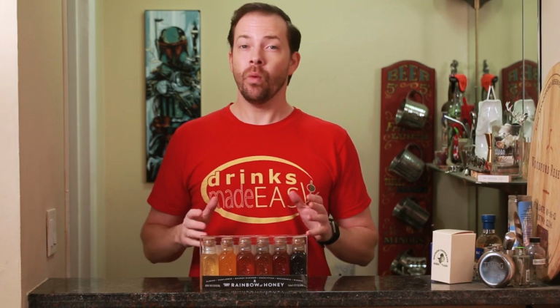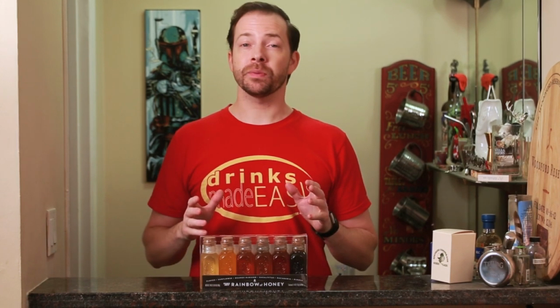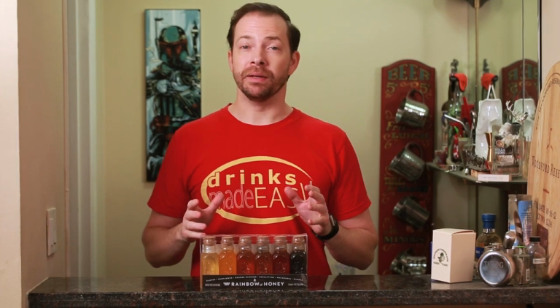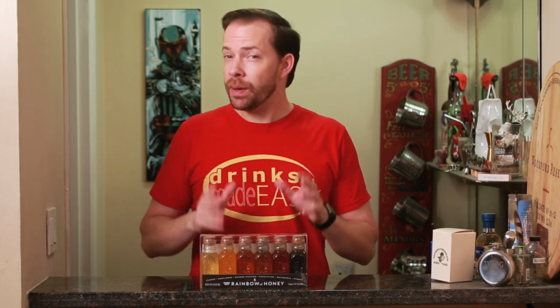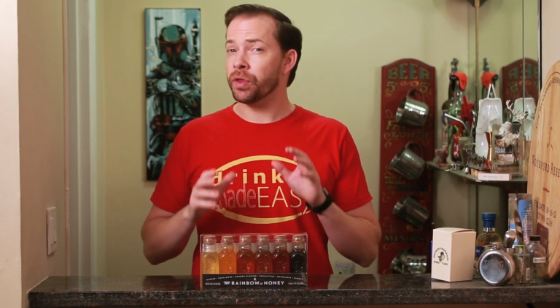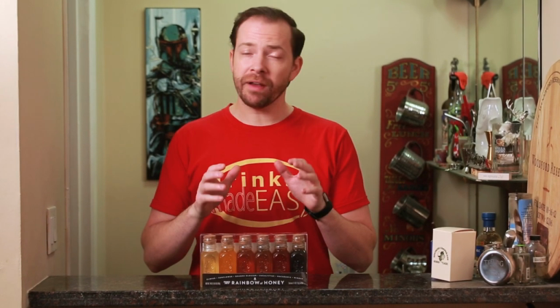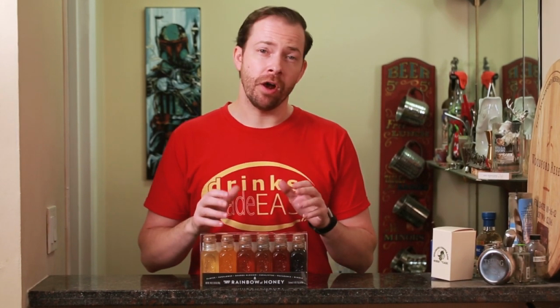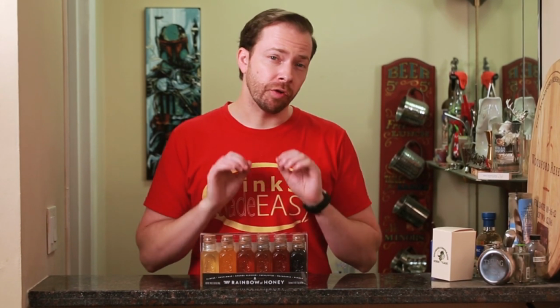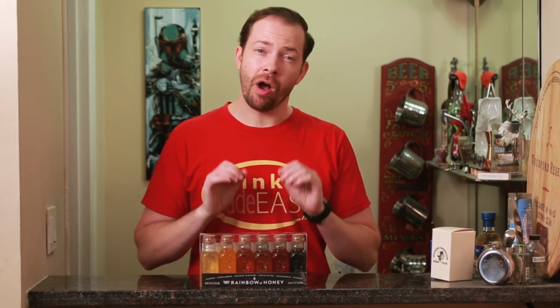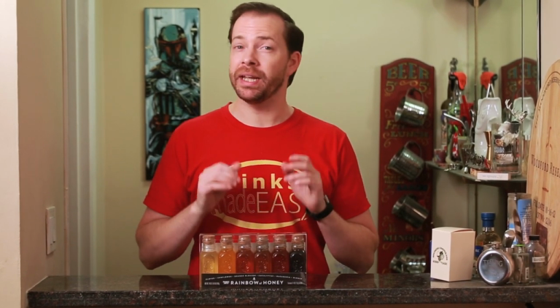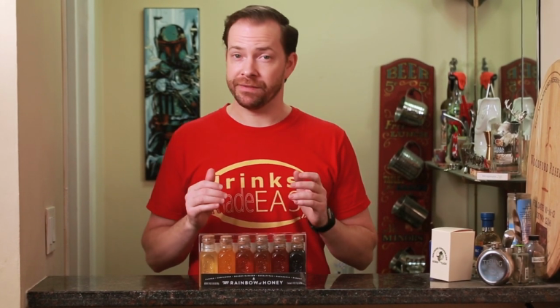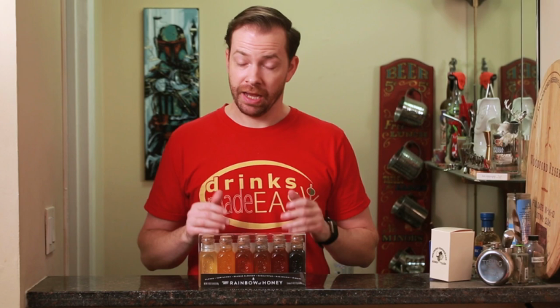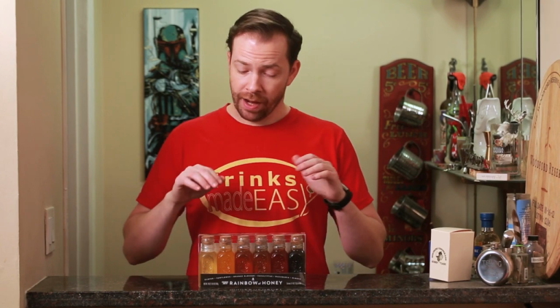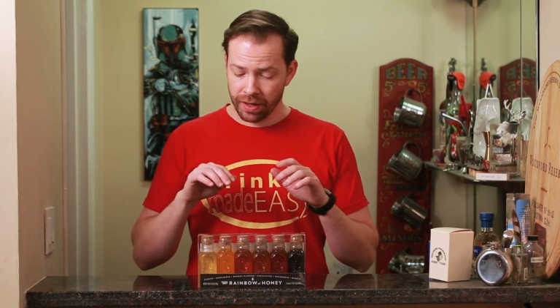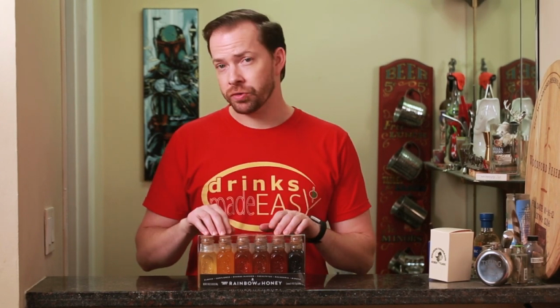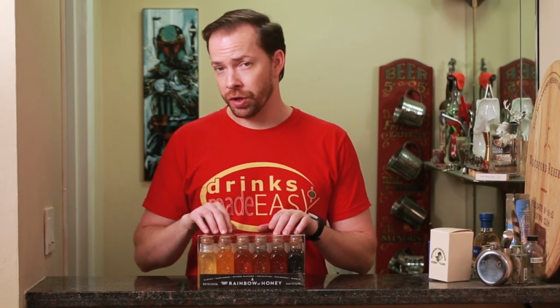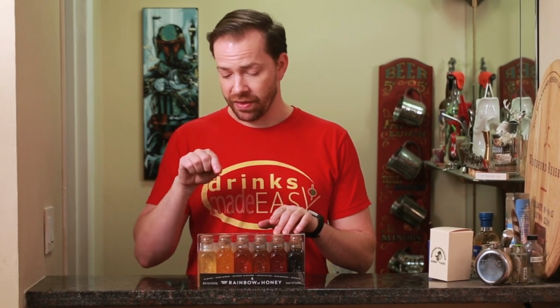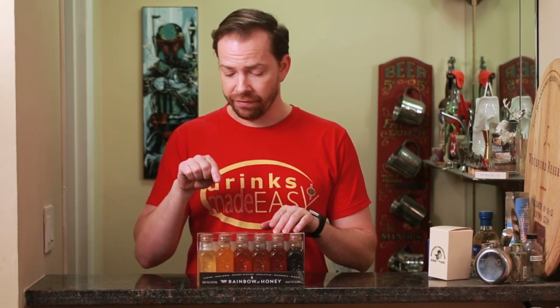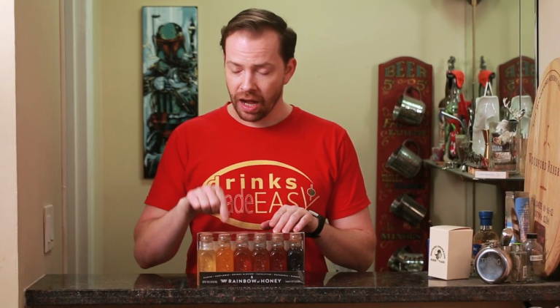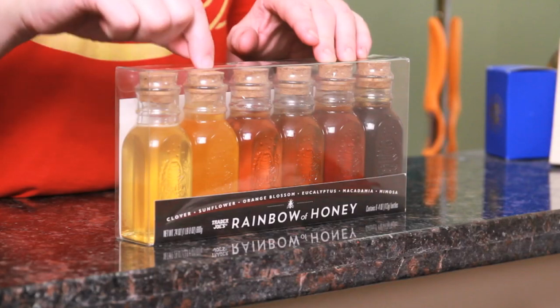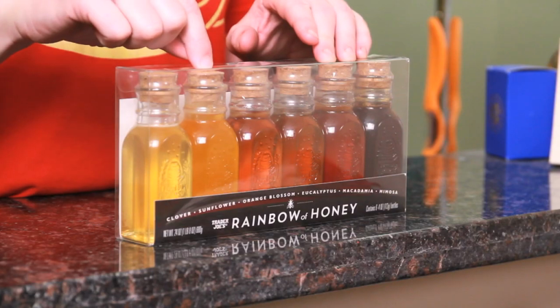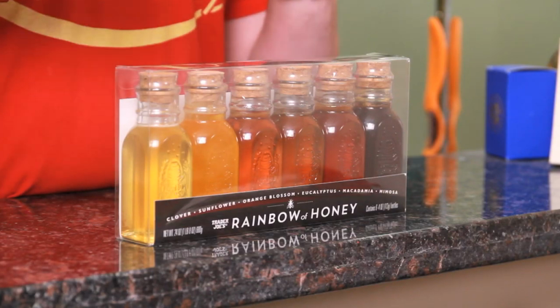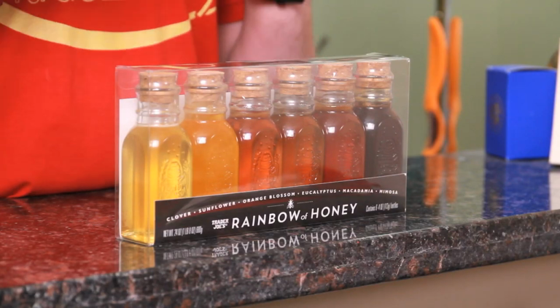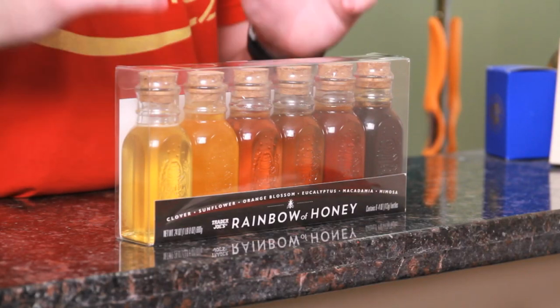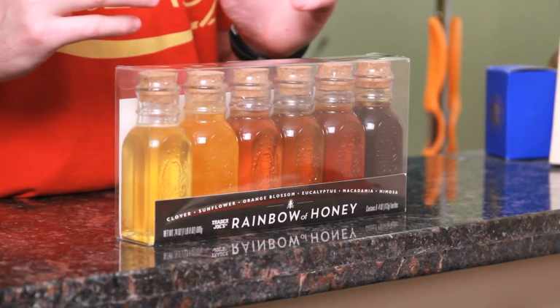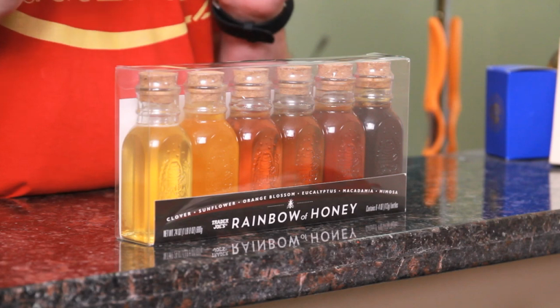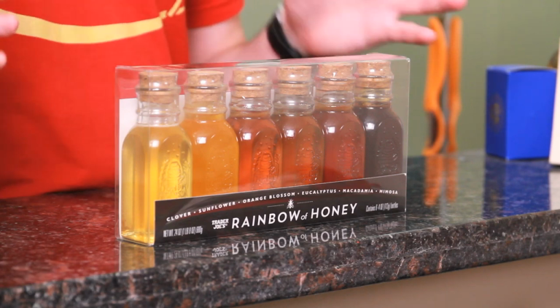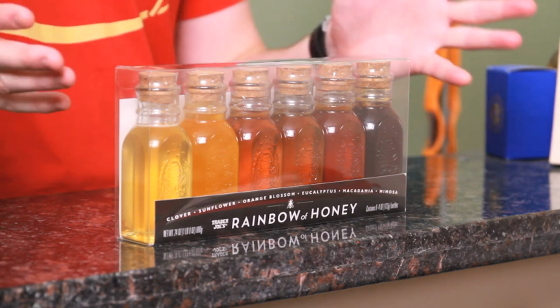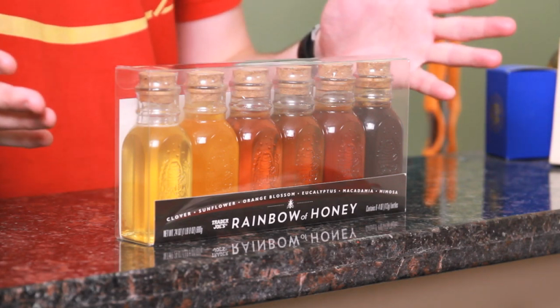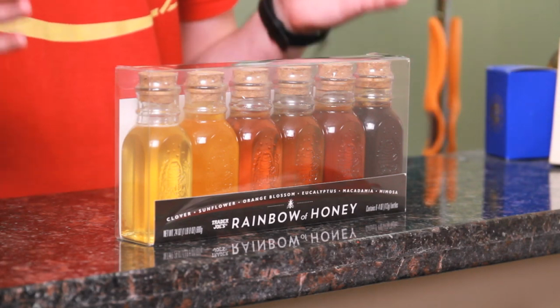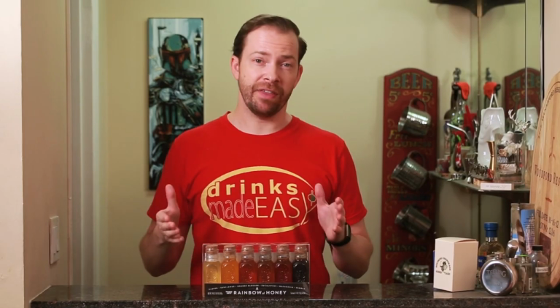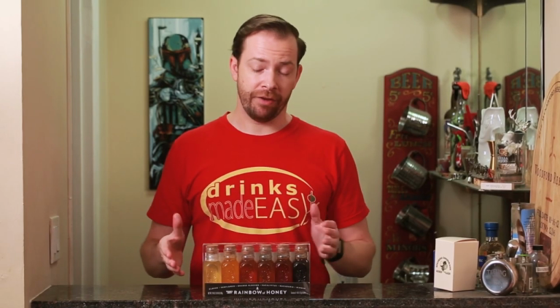Welcome to Drinks Made Easy. We're coming to you with a quick video for a great holiday gift idea. I was at my local Trader Joe's and they have this honey gift set for 10 bucks, which is phenomenal. So check your local store if they have it.